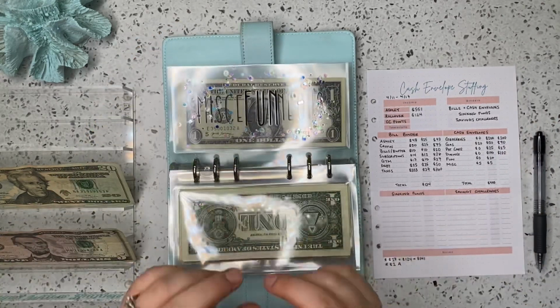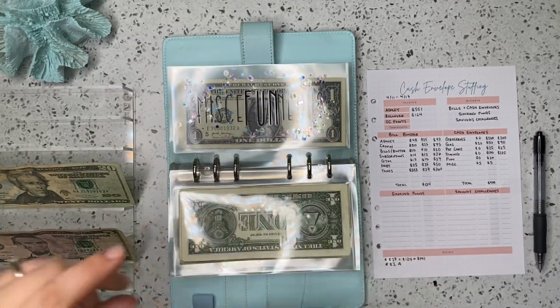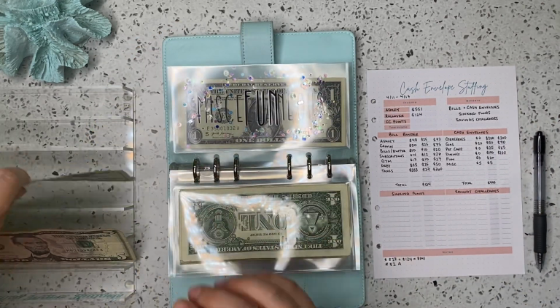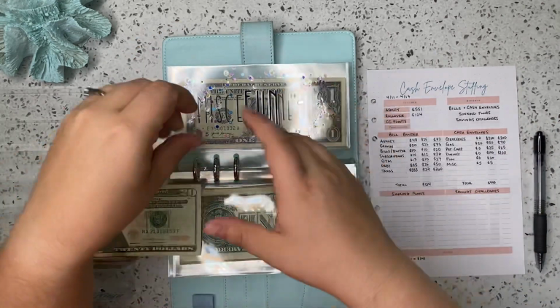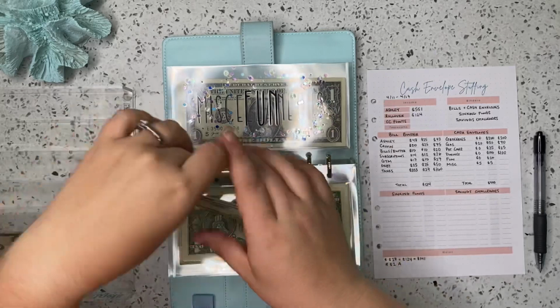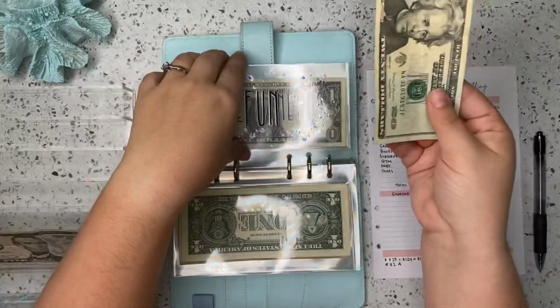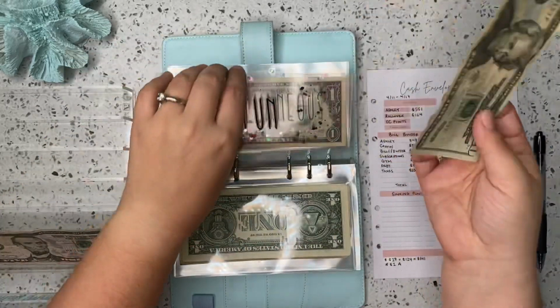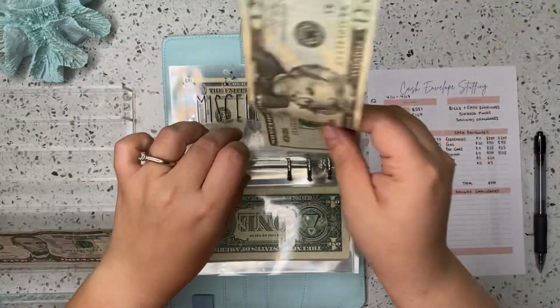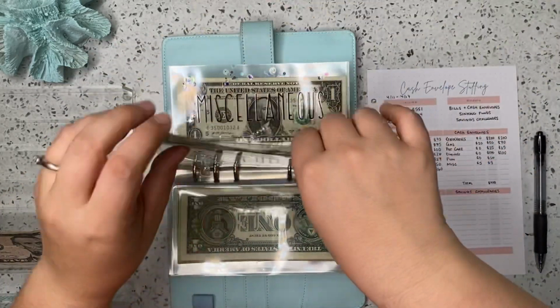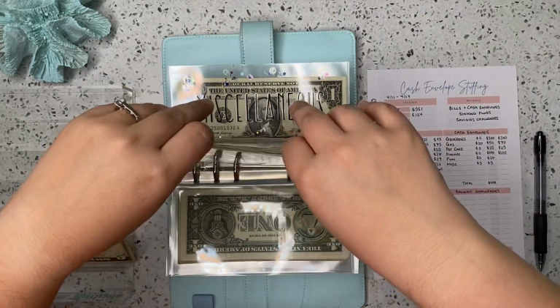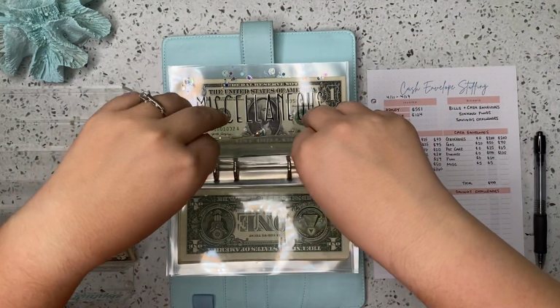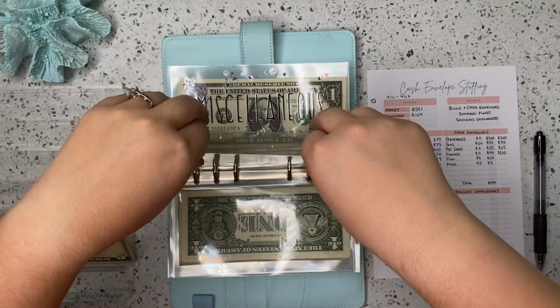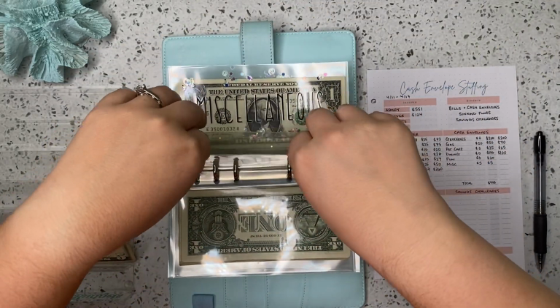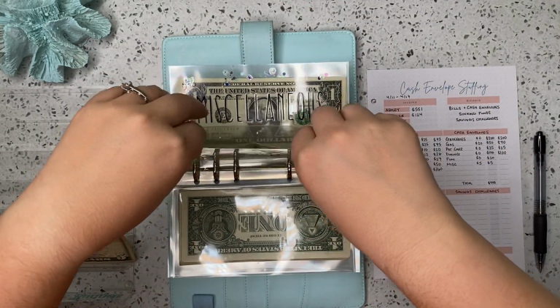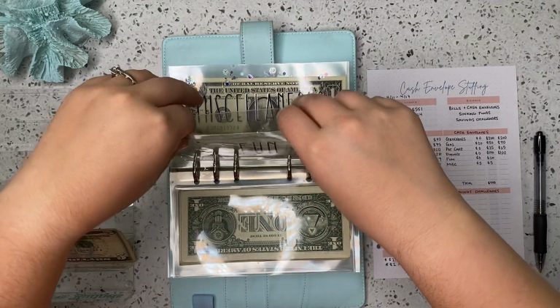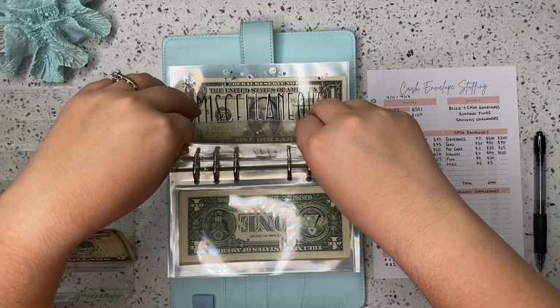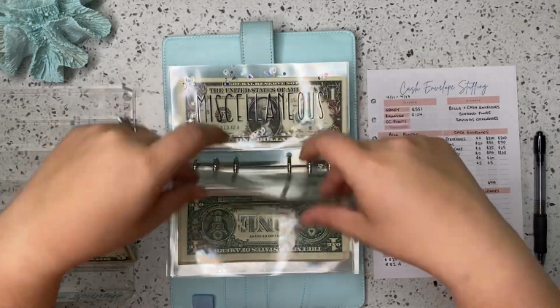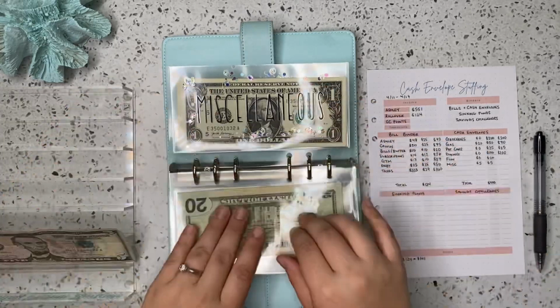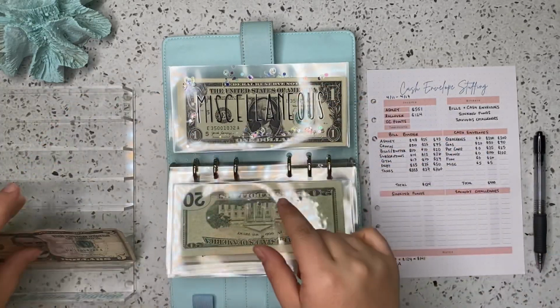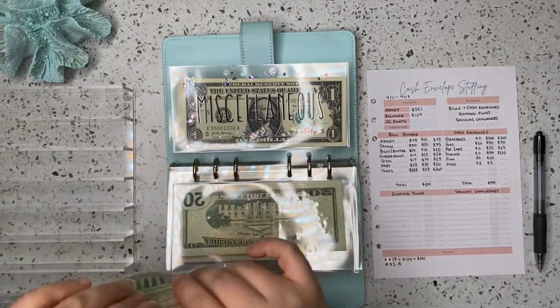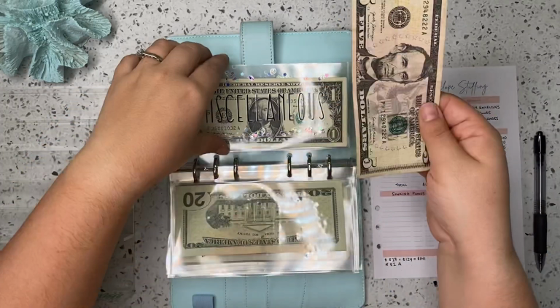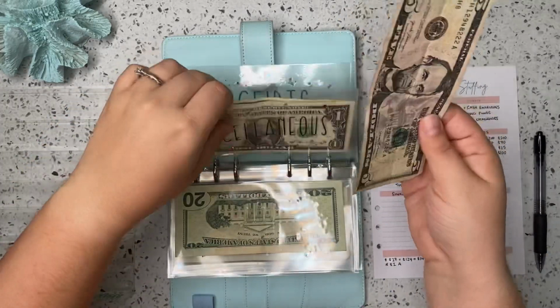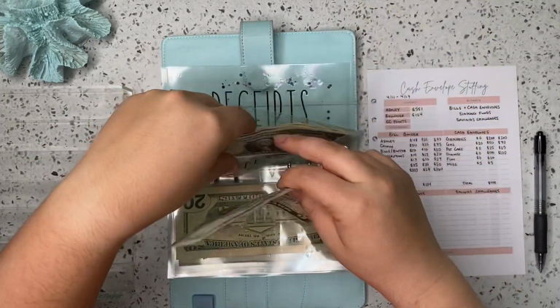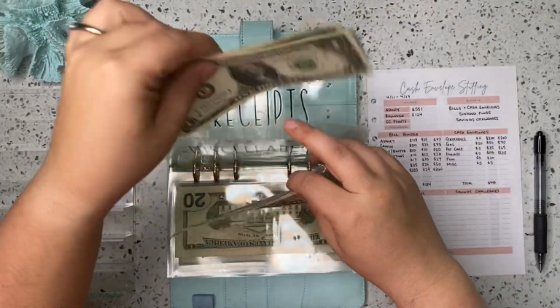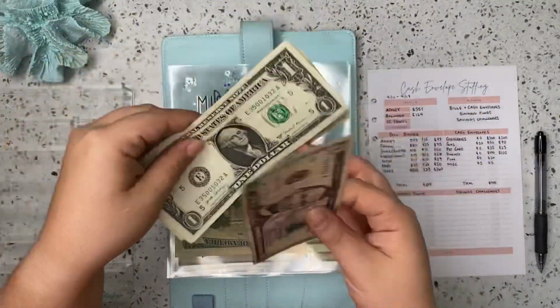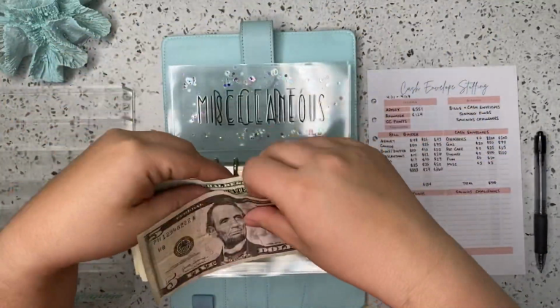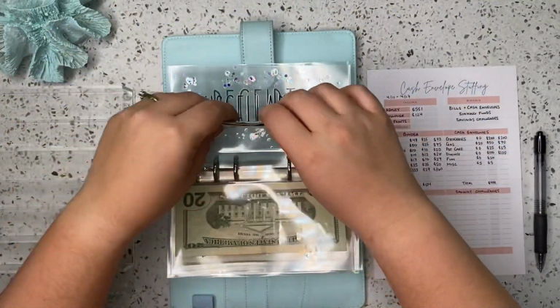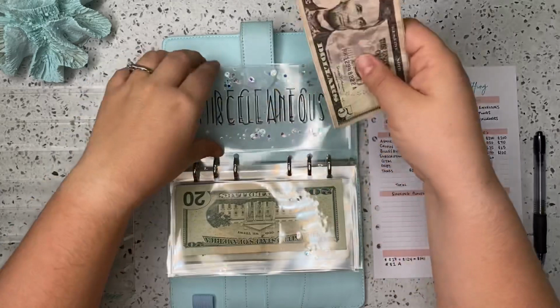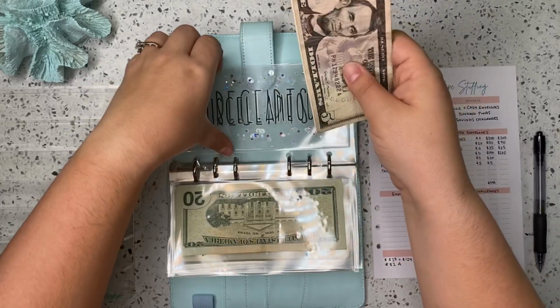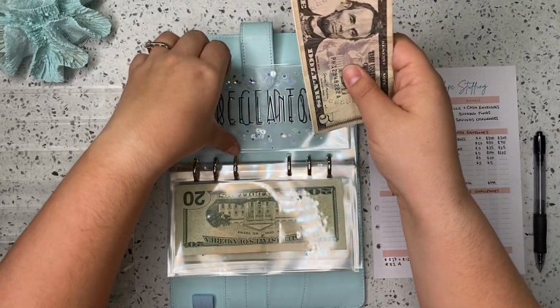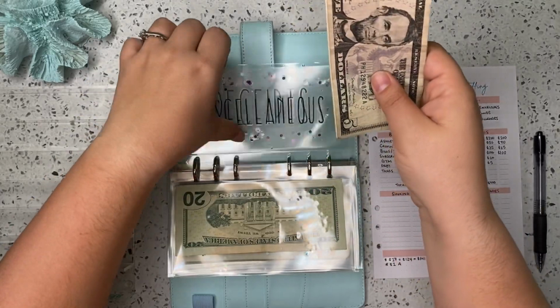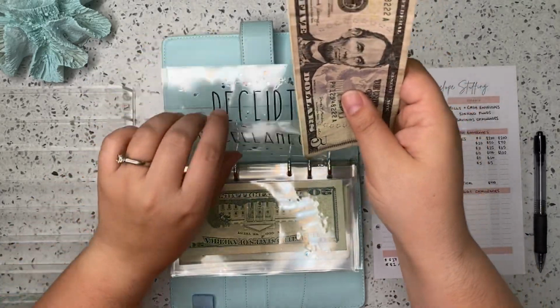Next up is fun. Fun is getting $20 this week. And miscellaneous is going to be getting $5, and we already have $5 in here, so miscellaneous is up to $10.